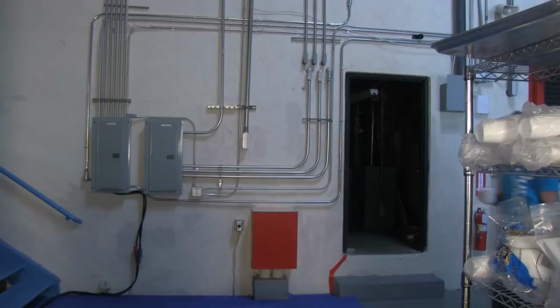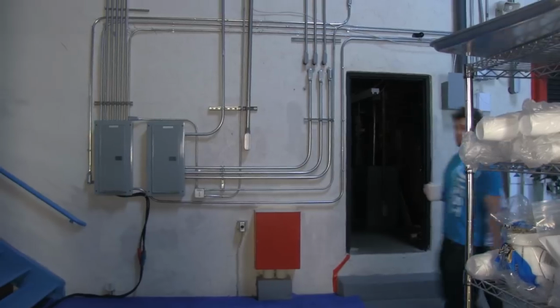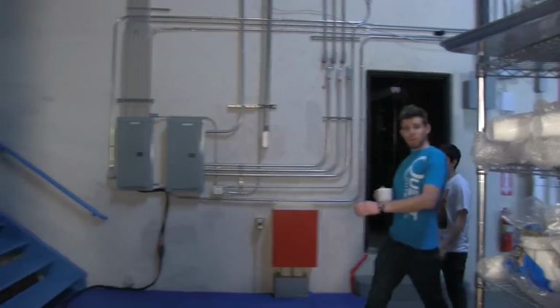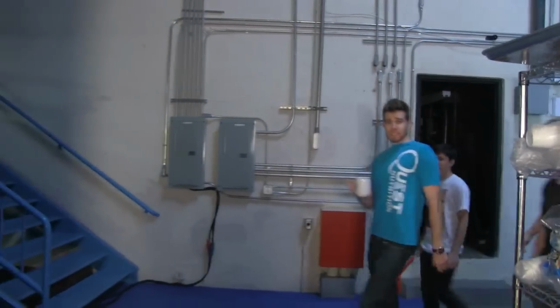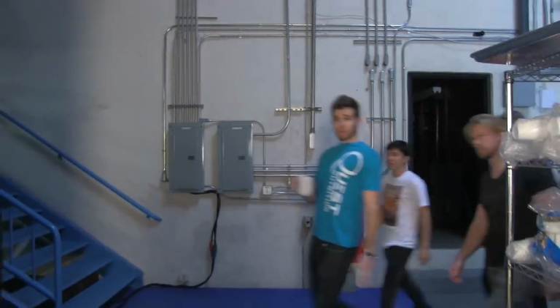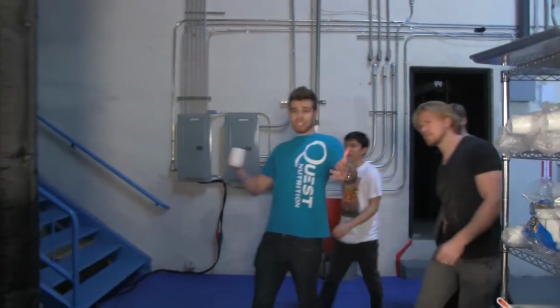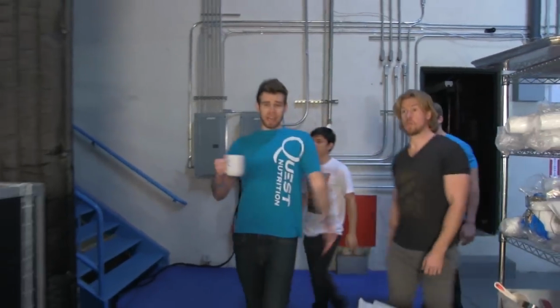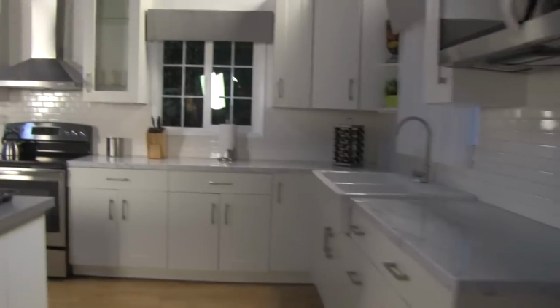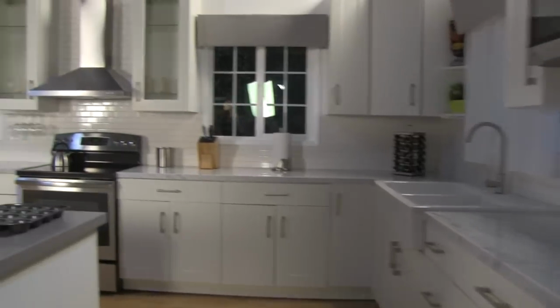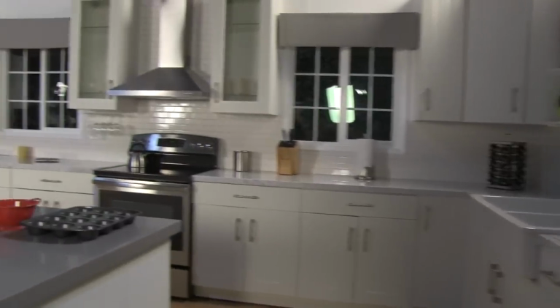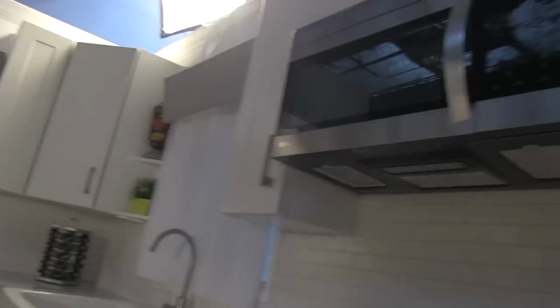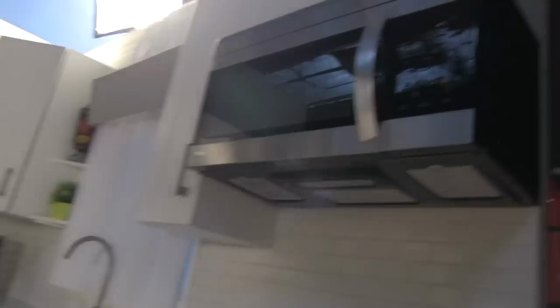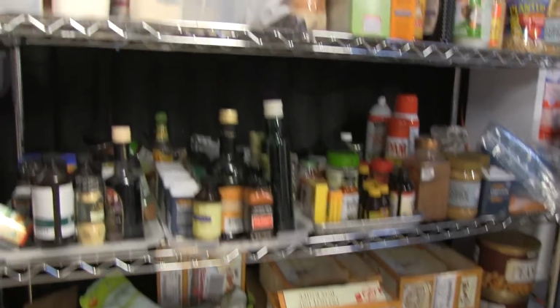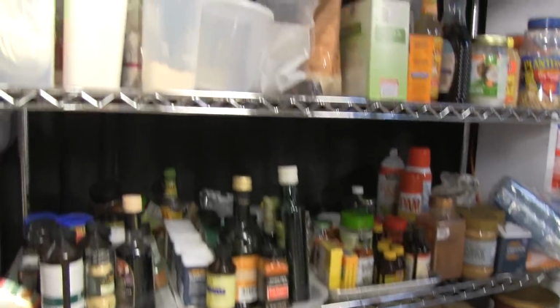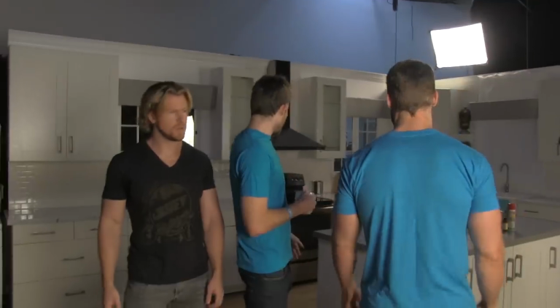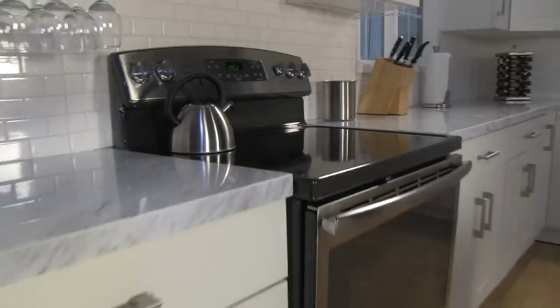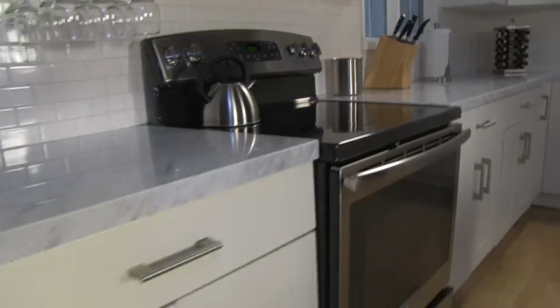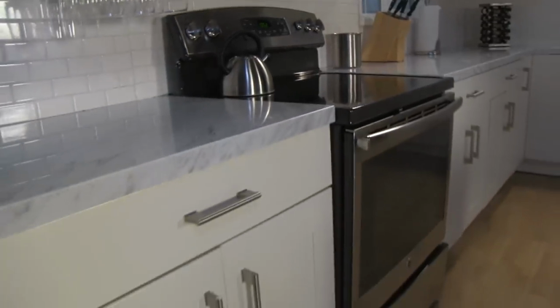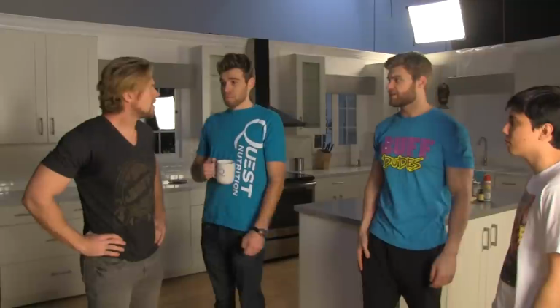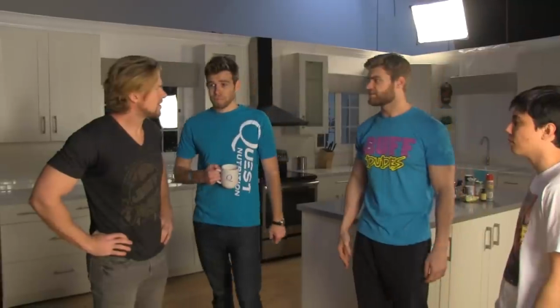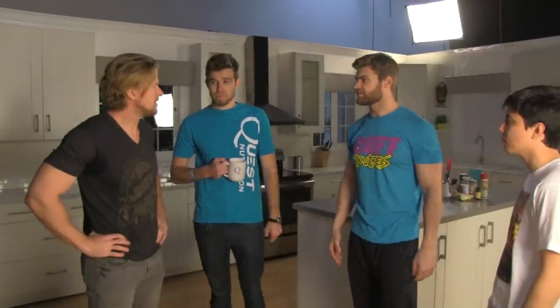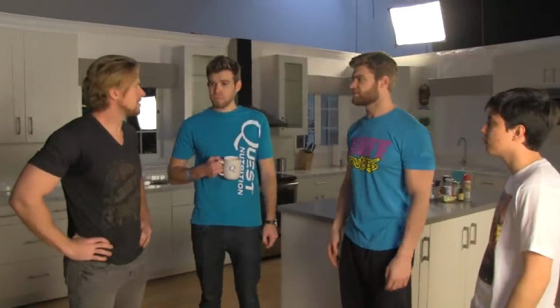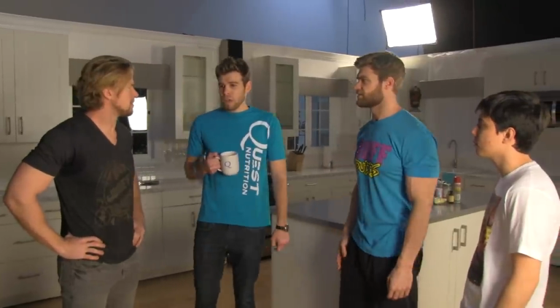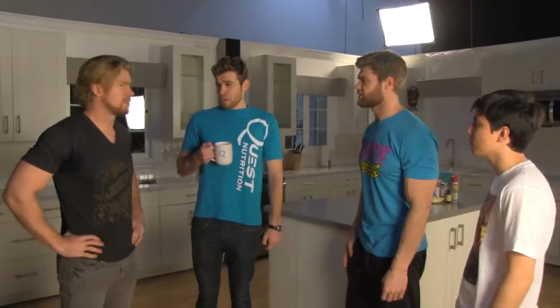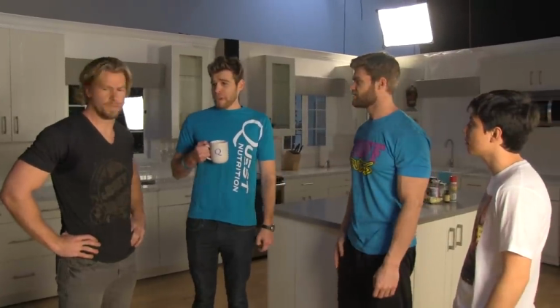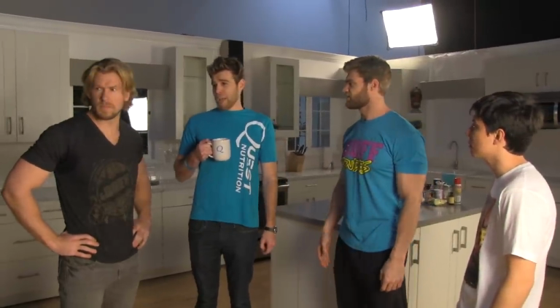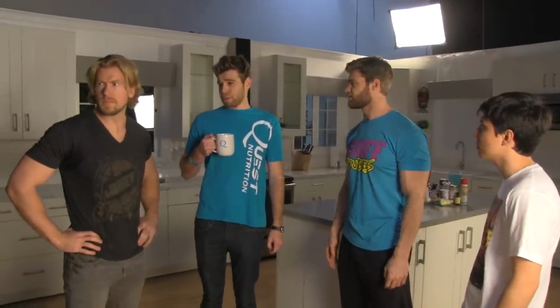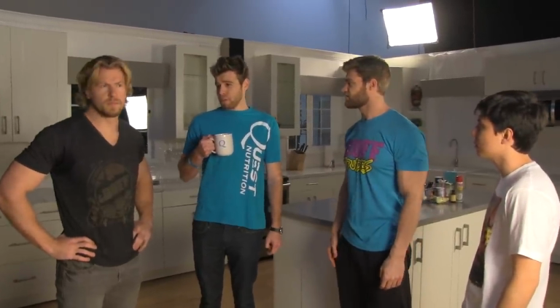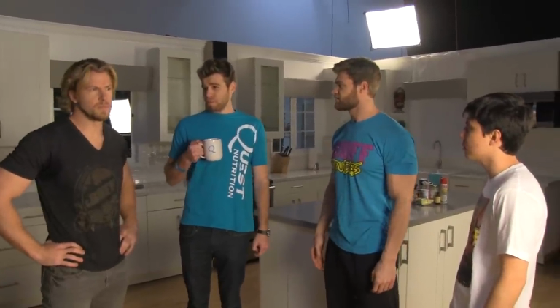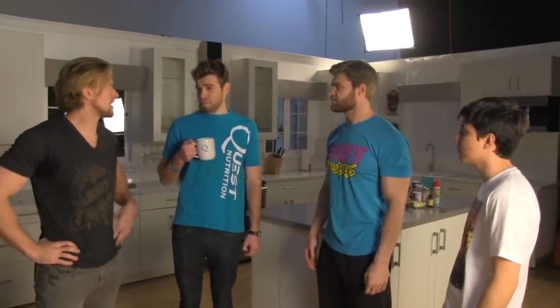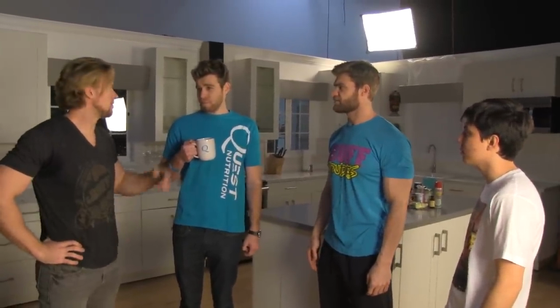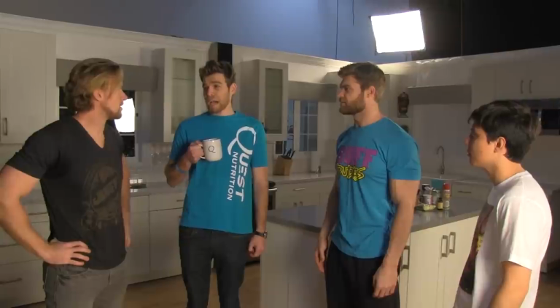This is the Quest Kitchen — full stock of ingredients, working stoves. You'd have to be a top YouTuber to shoot in this place.